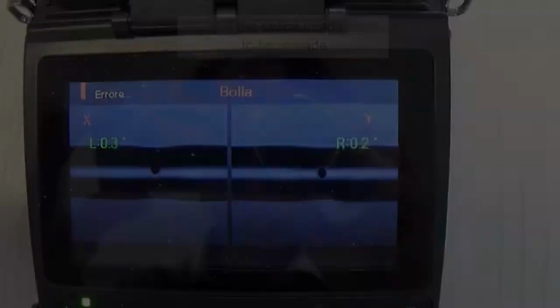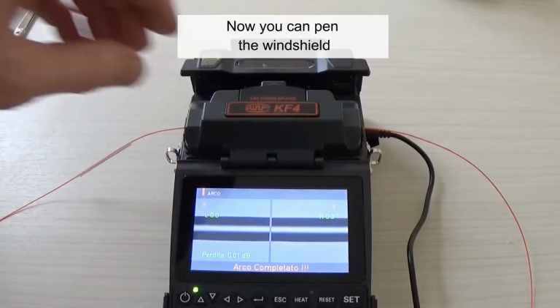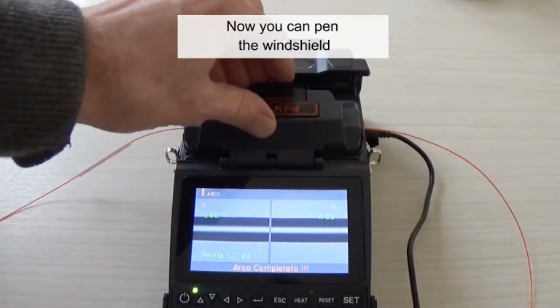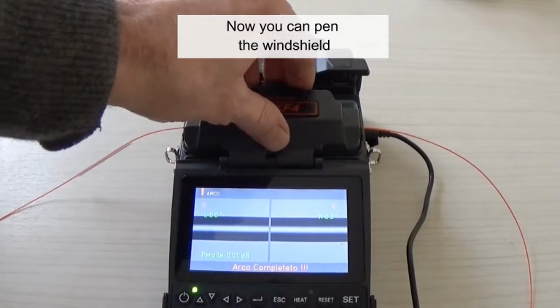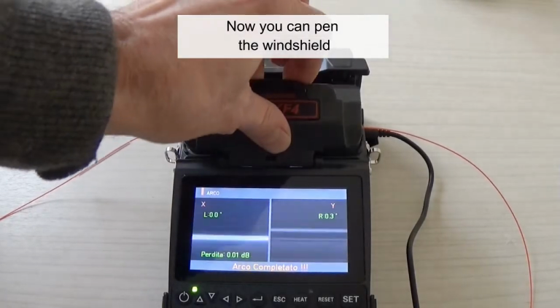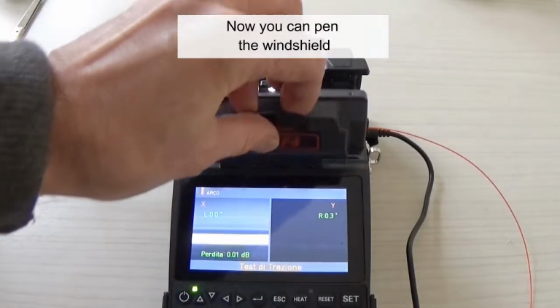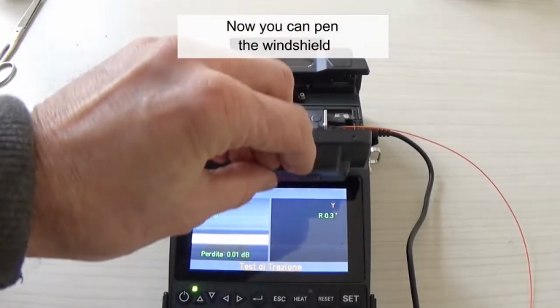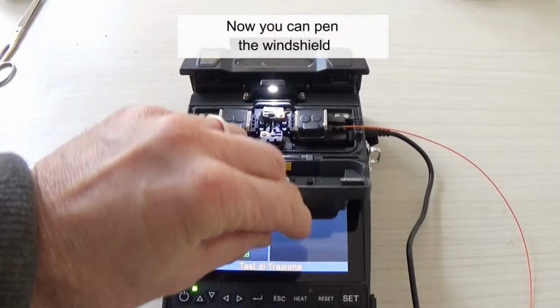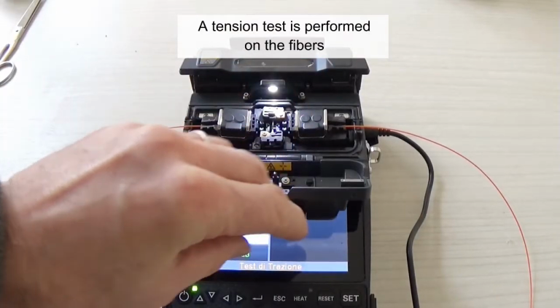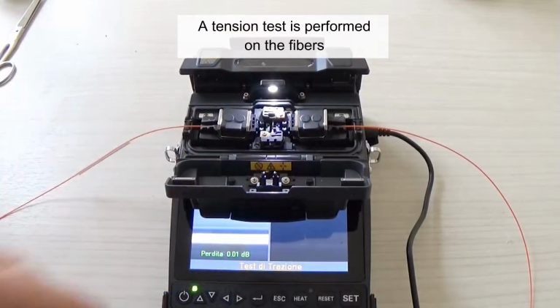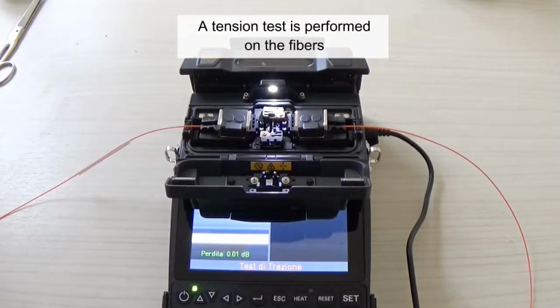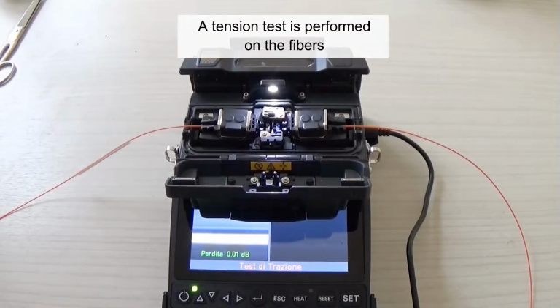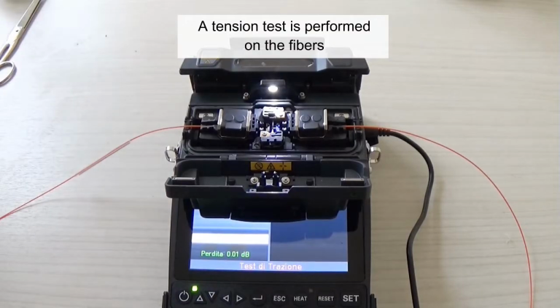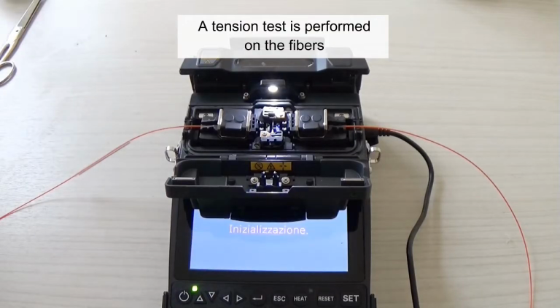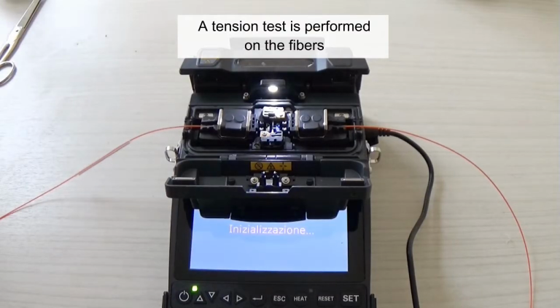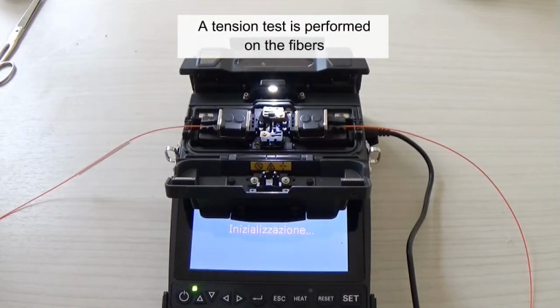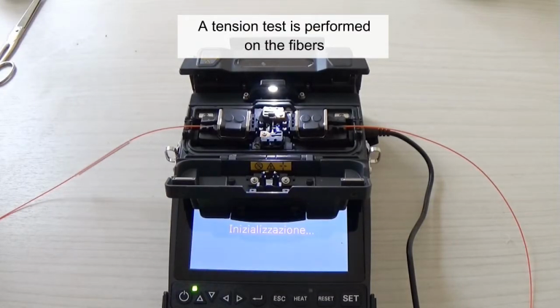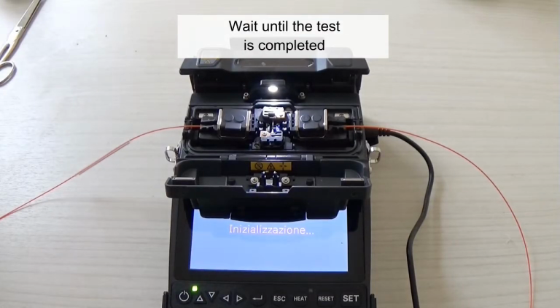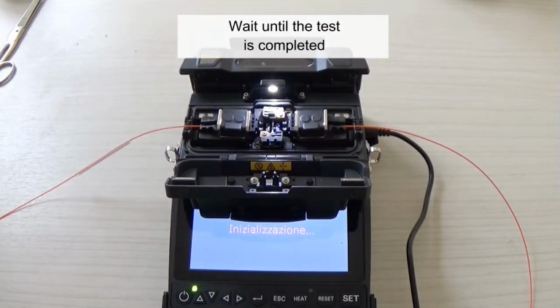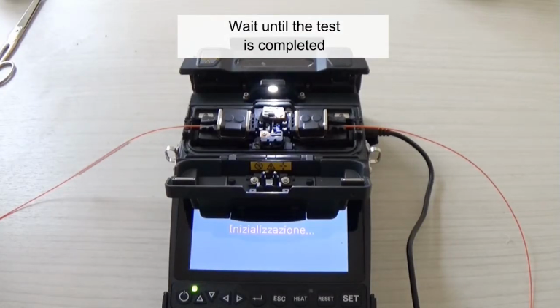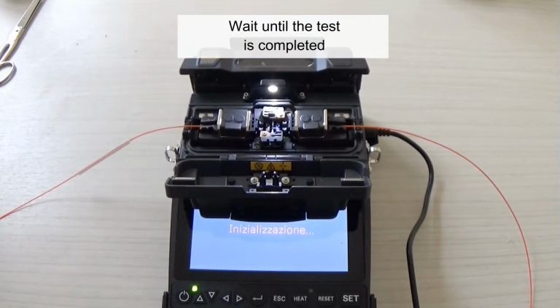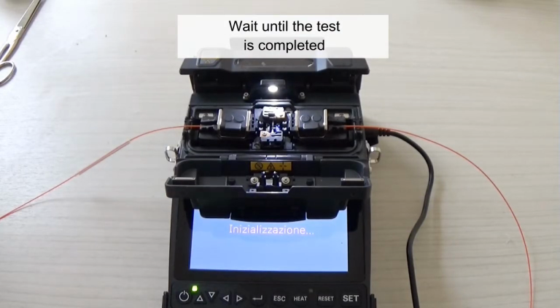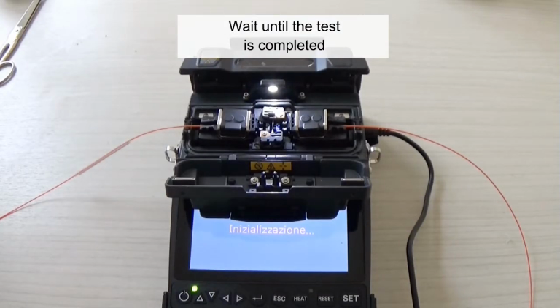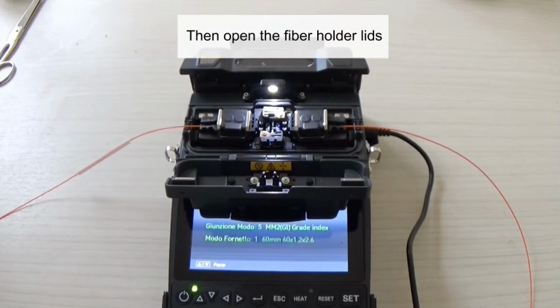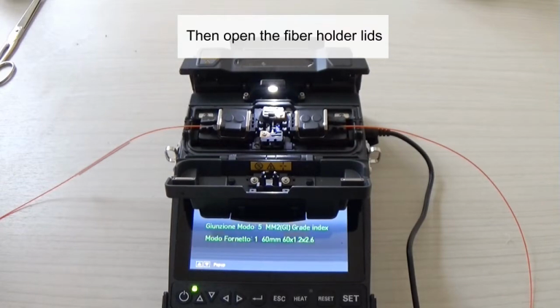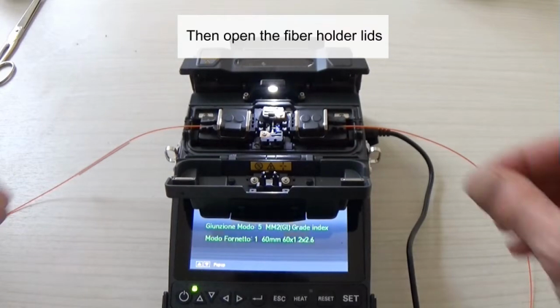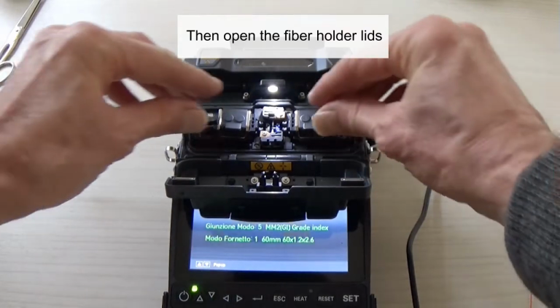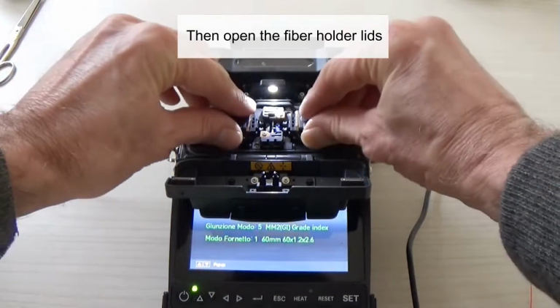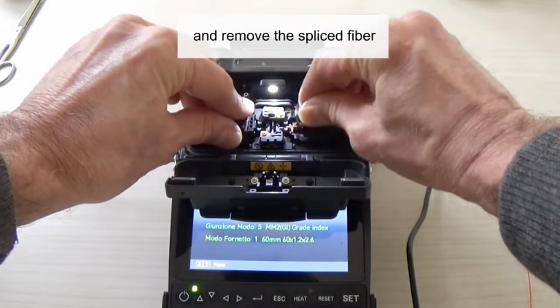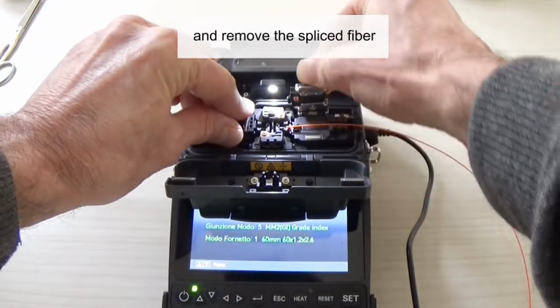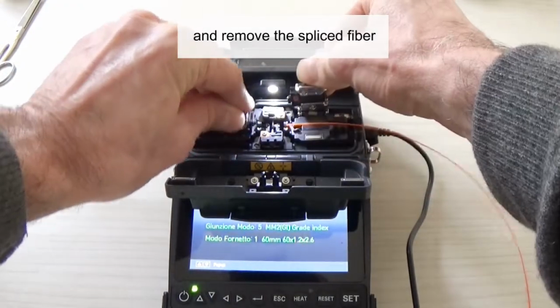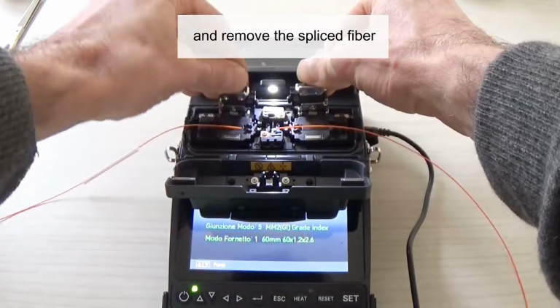Now you can open the windshield. A tension test is performed on the fibers. Wait until the tension test is completed, then open the fiber holder lids and remove the spliced fiber.